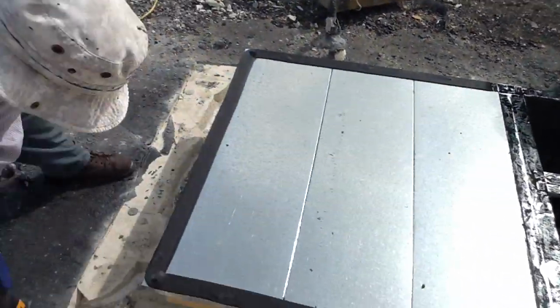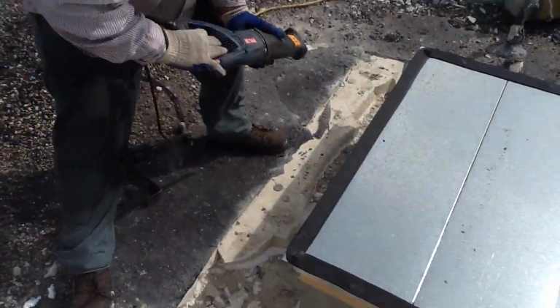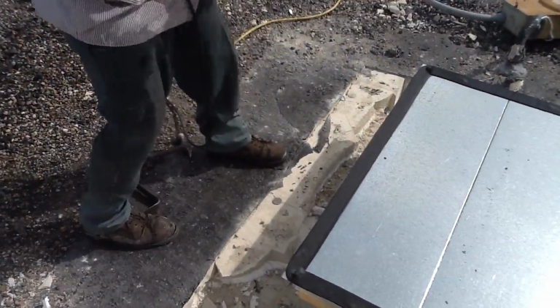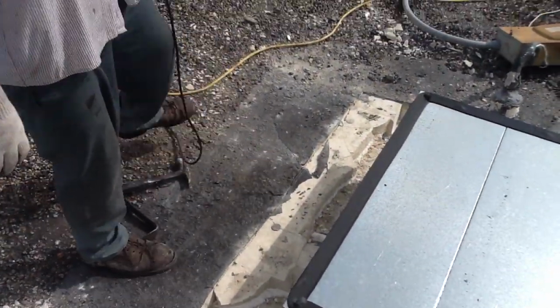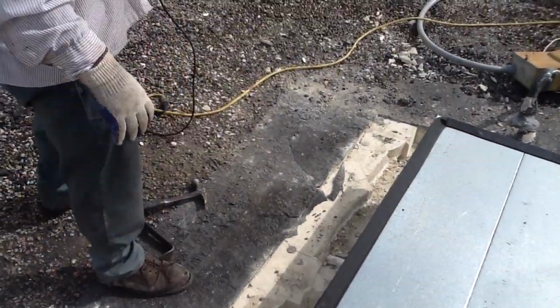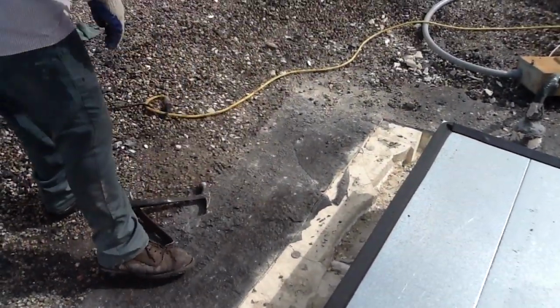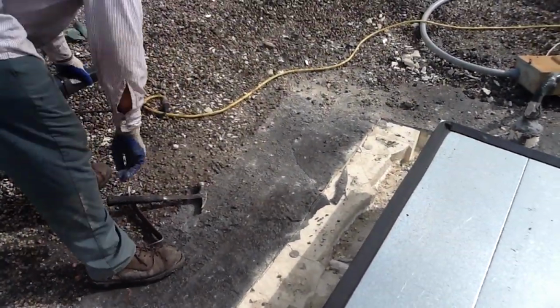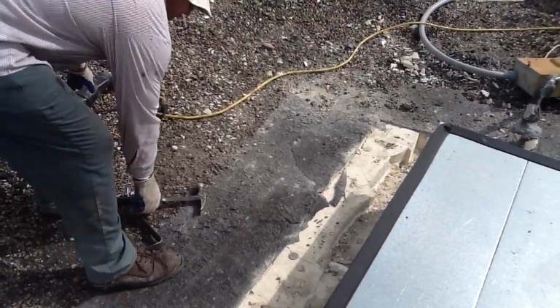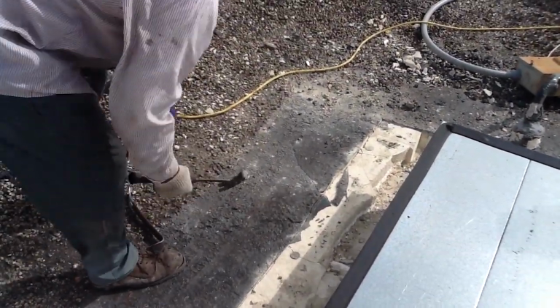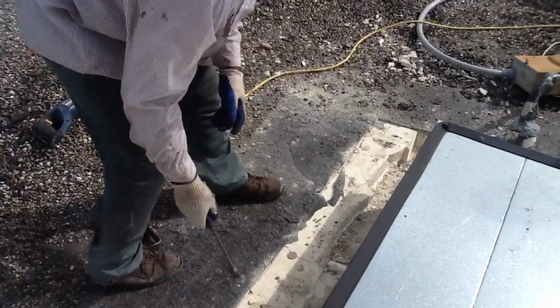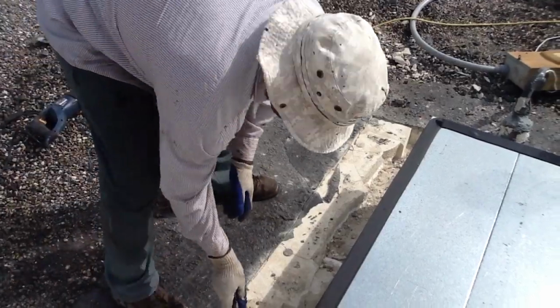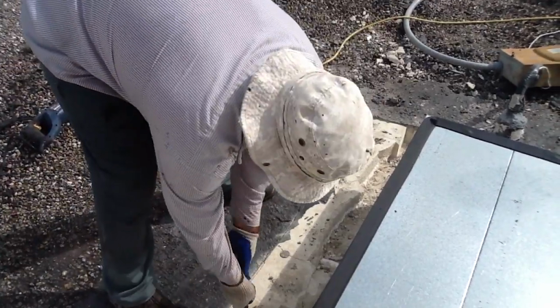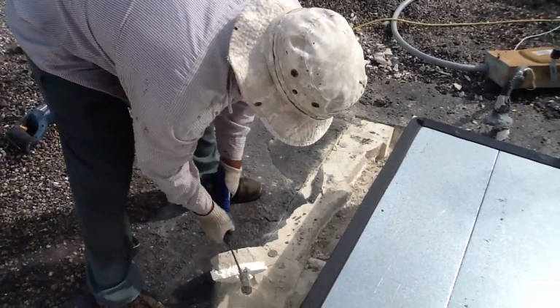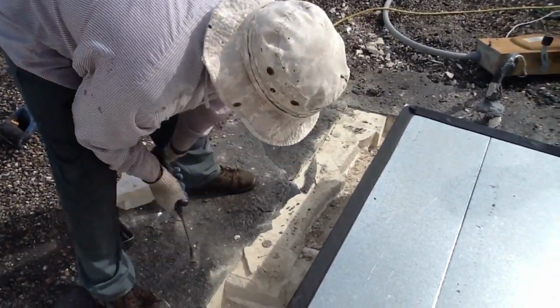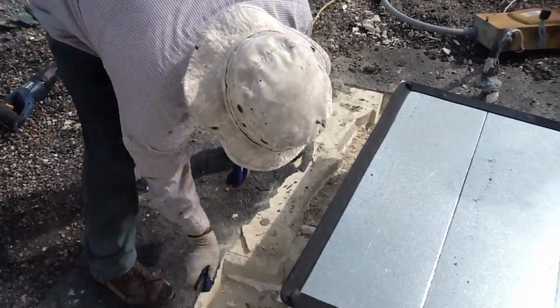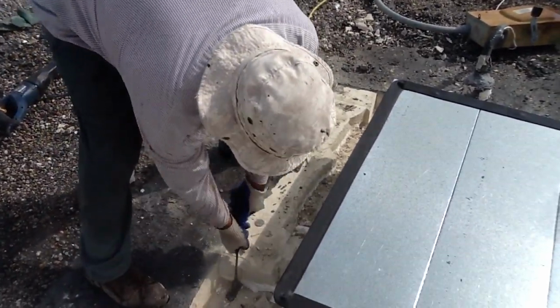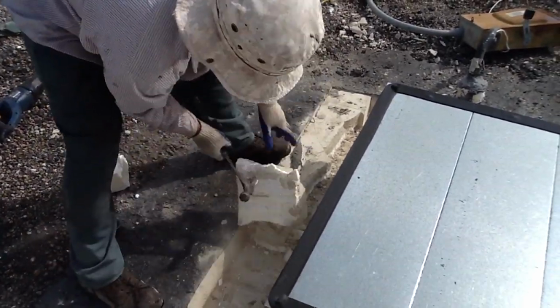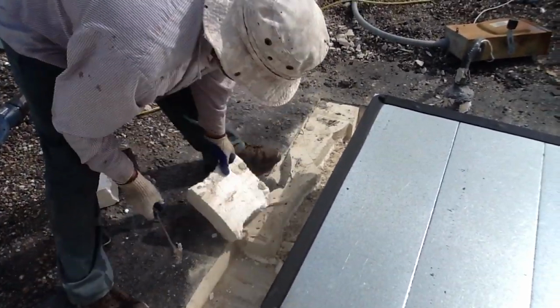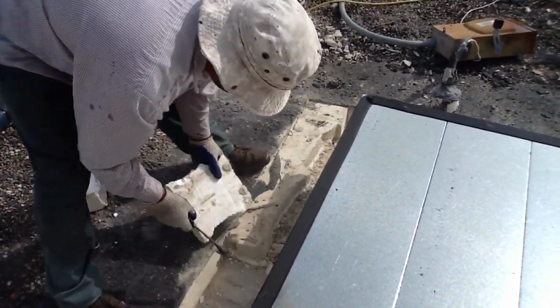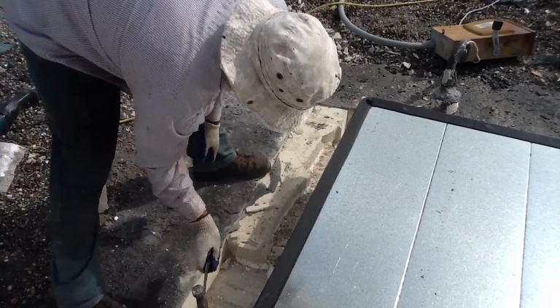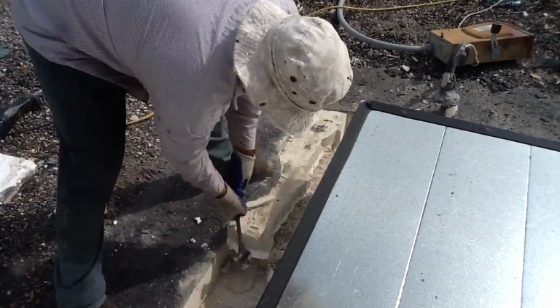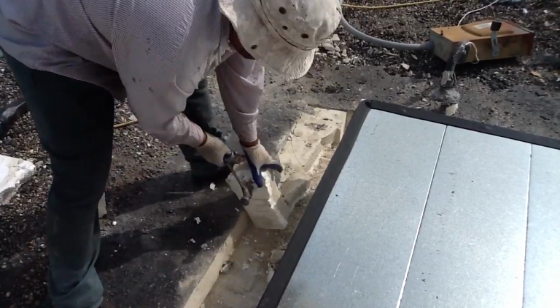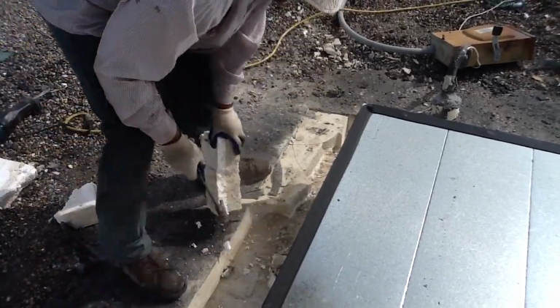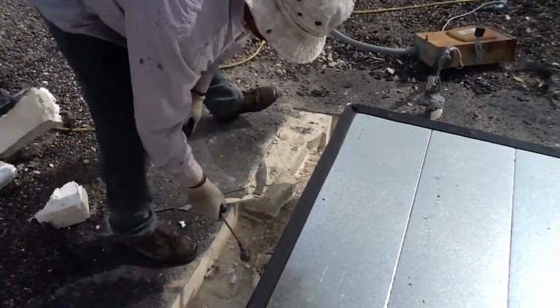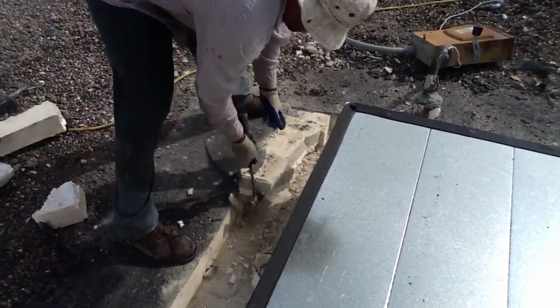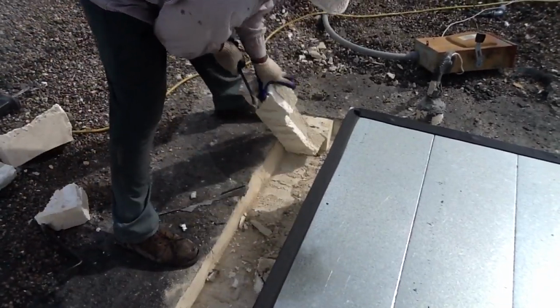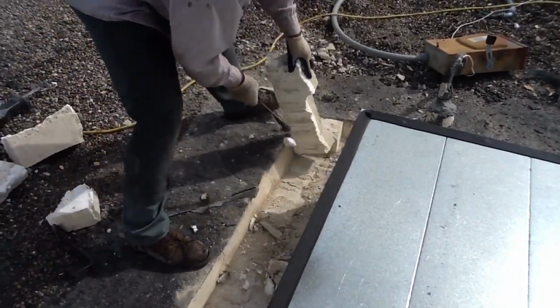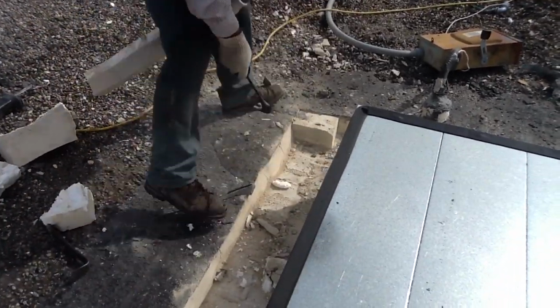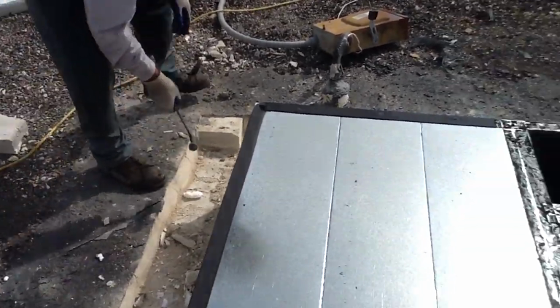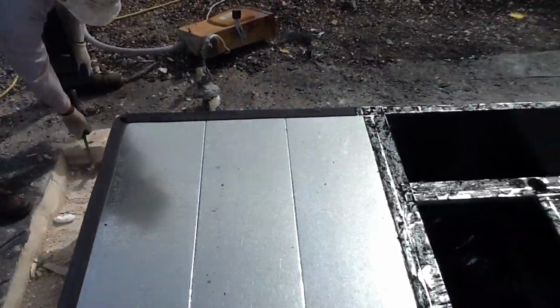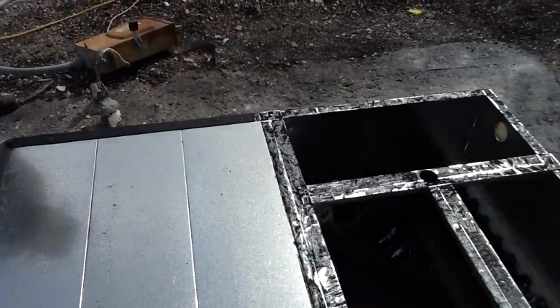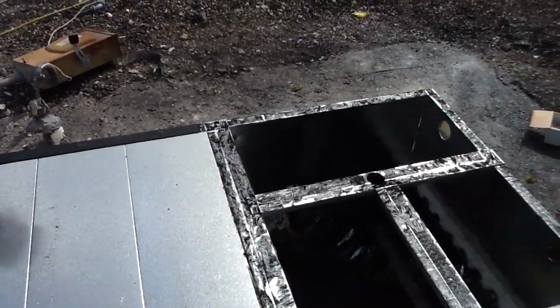The roof is just trying to get a nice square so there'll be an overlap going from the roof curb to the roof itself. You gotta have a nice, clean, square platform to start with.